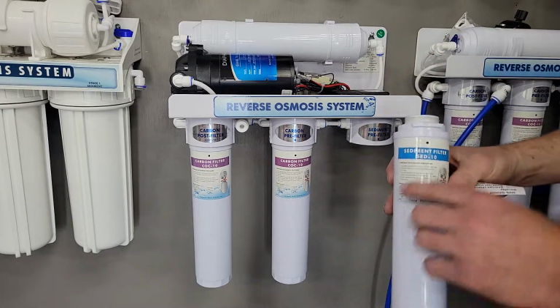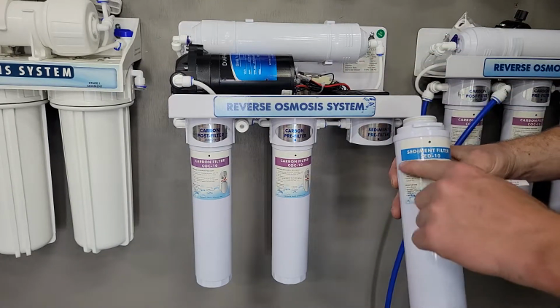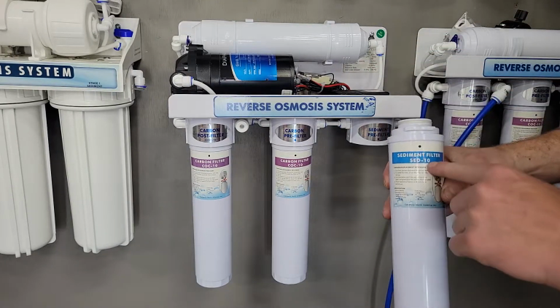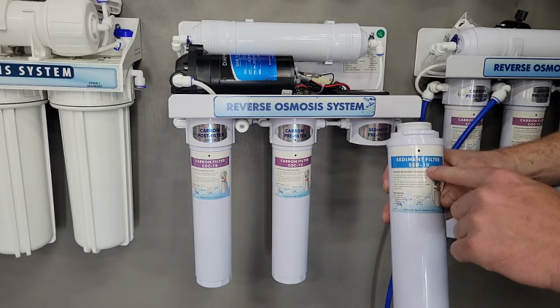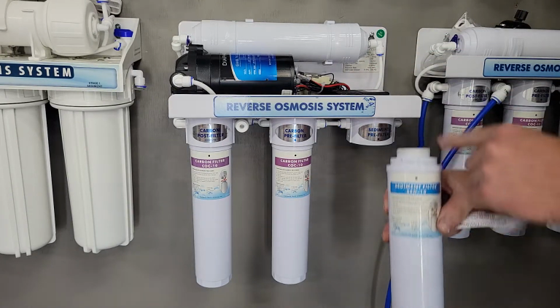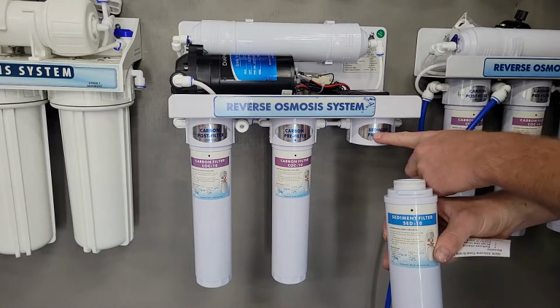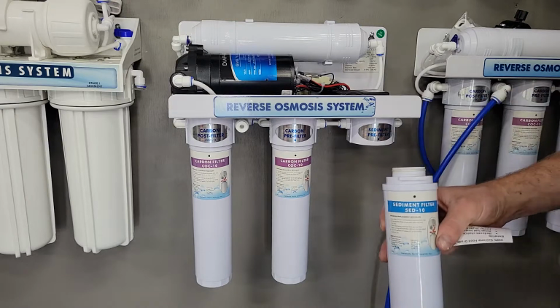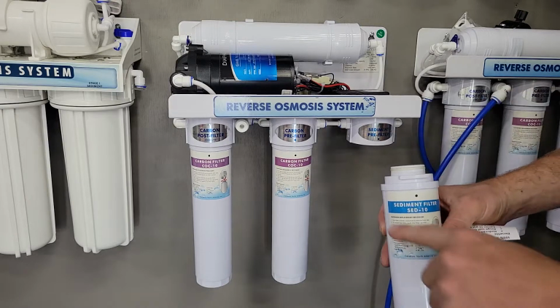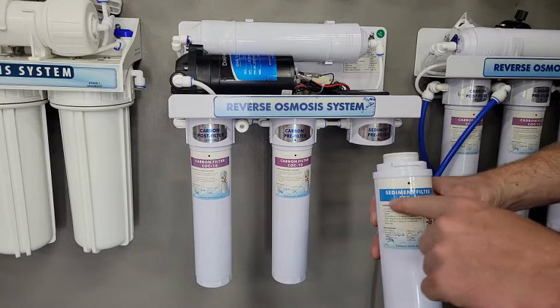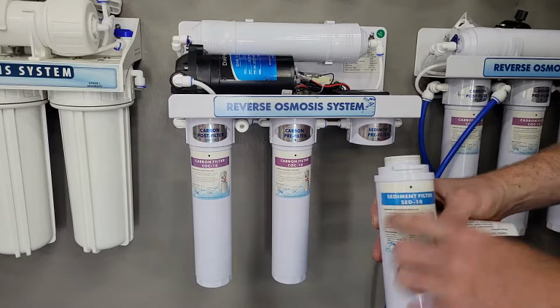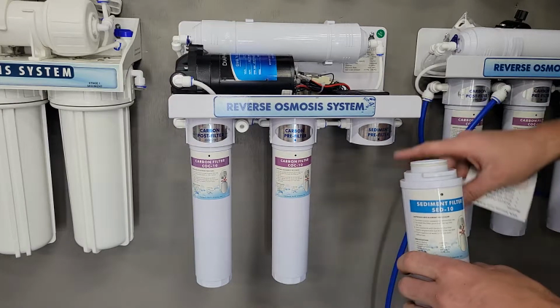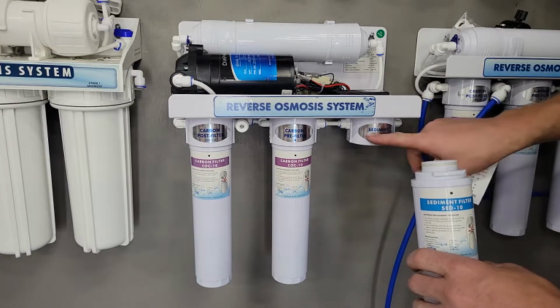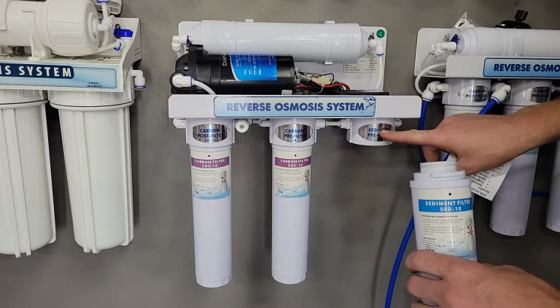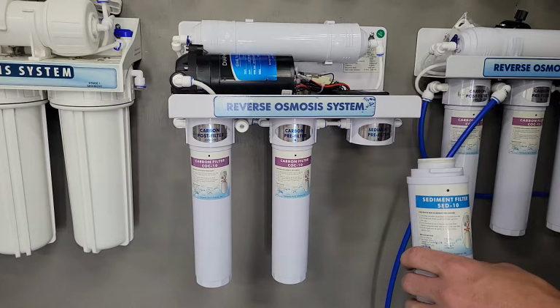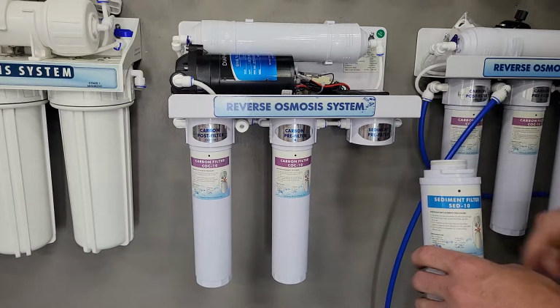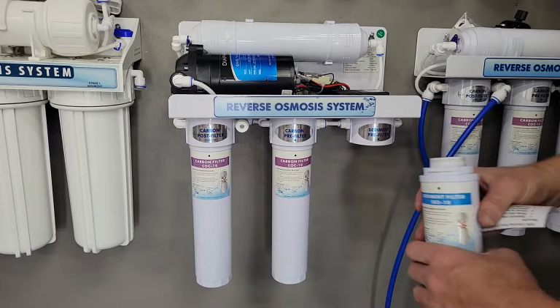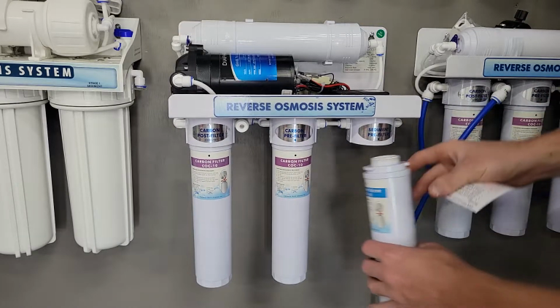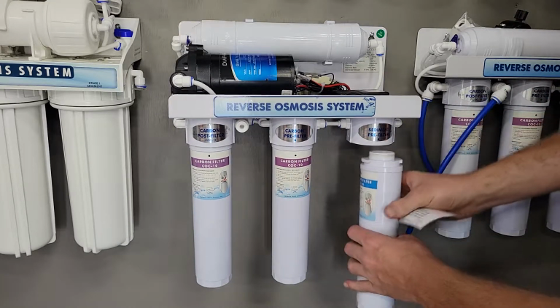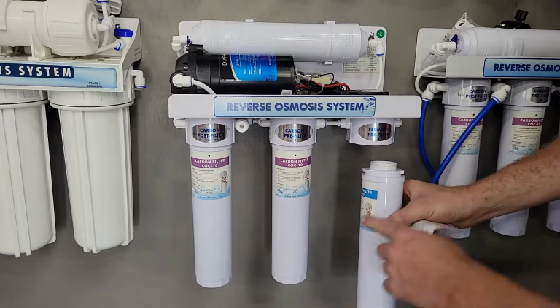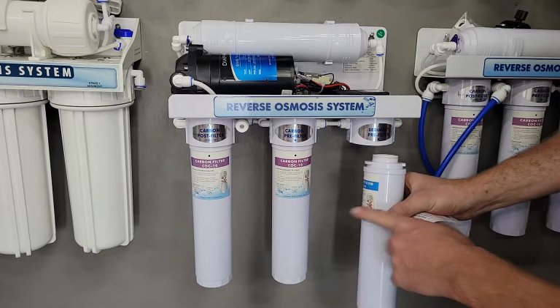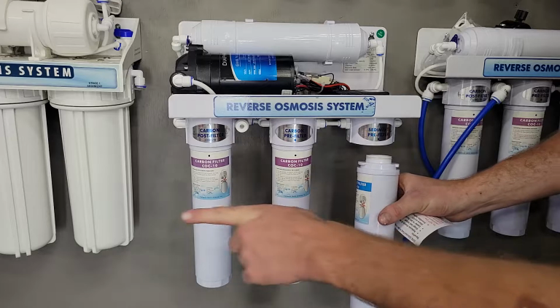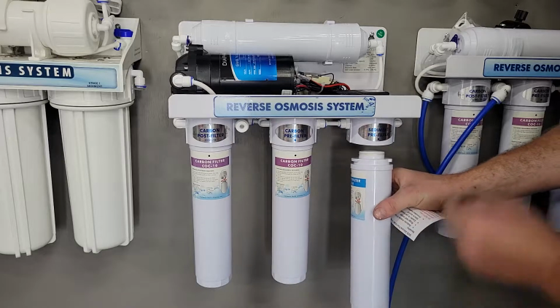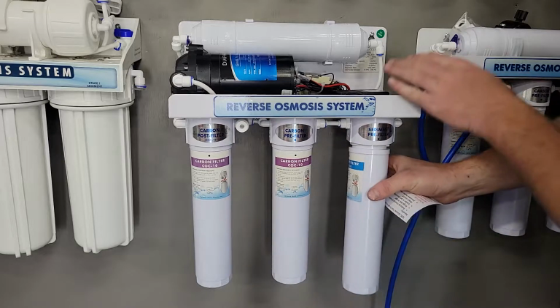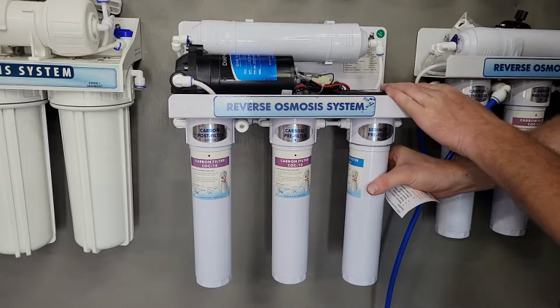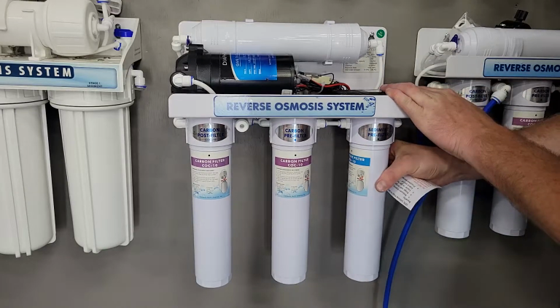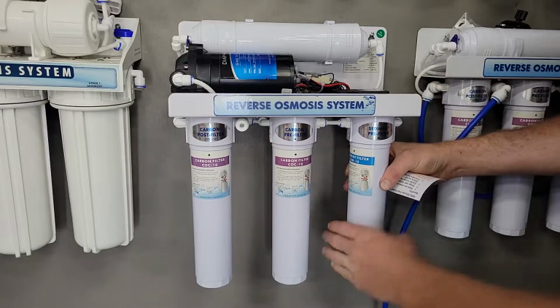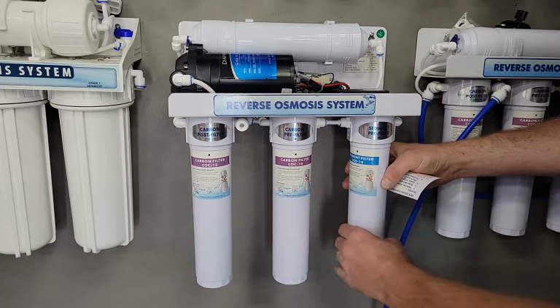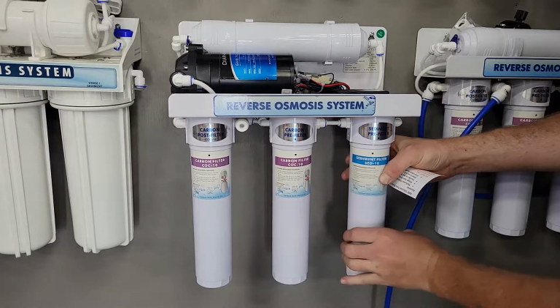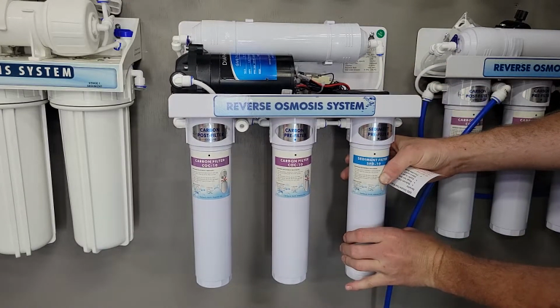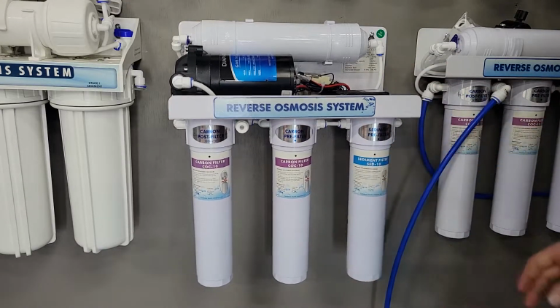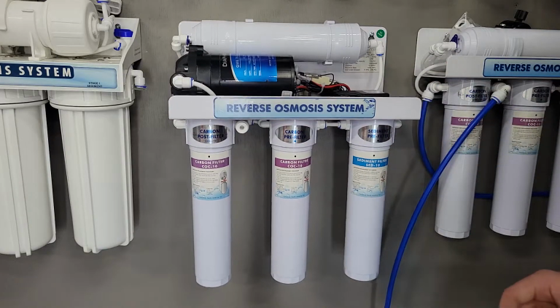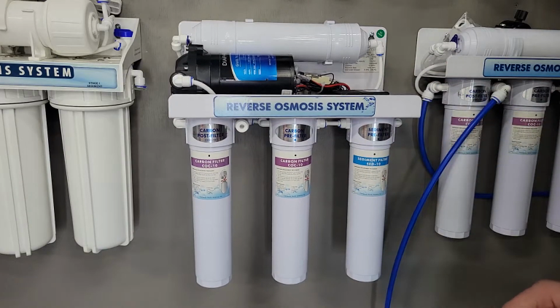You're going to want to make sure that you have the right filter for the right selection. This one here is our sediment filter — we have the sticker above that says sediment filter. You're going to want to come in with the label facing that way, quarter turn, and it's going to put right on.